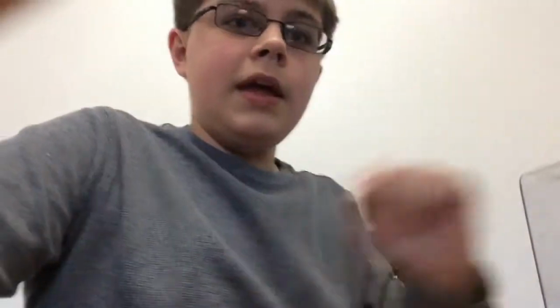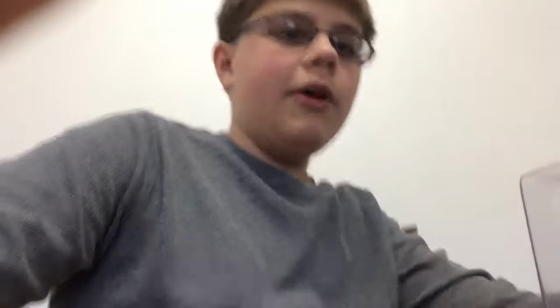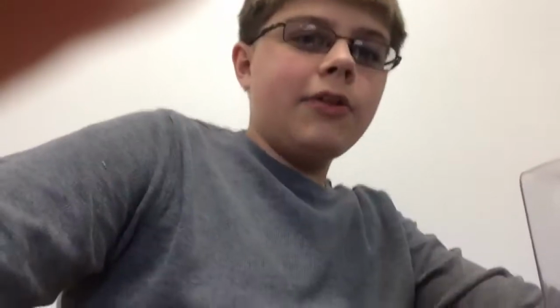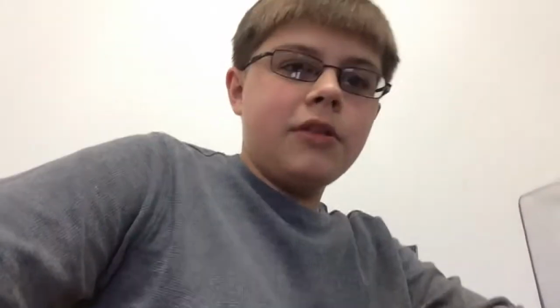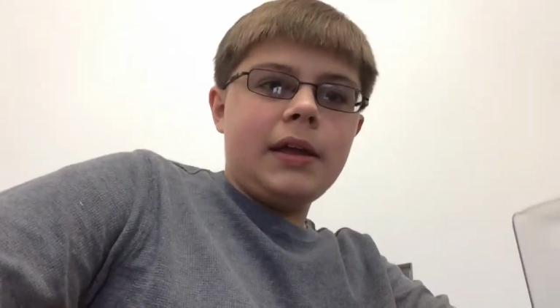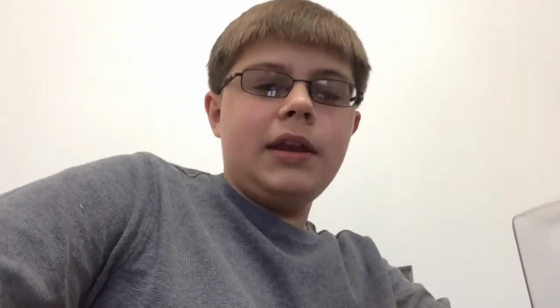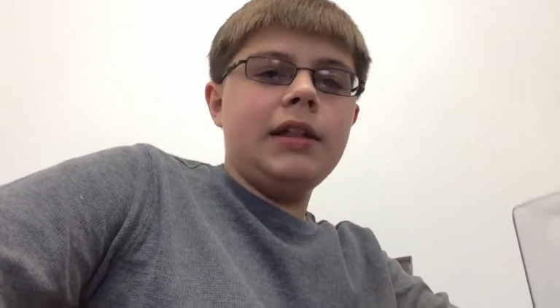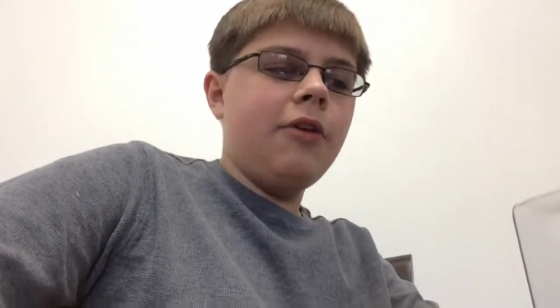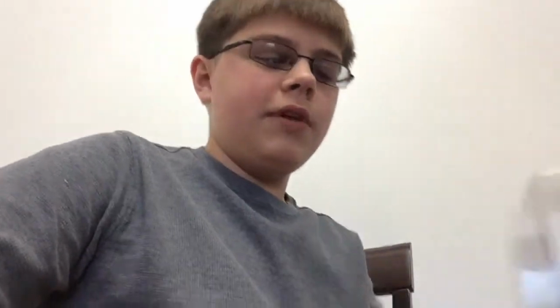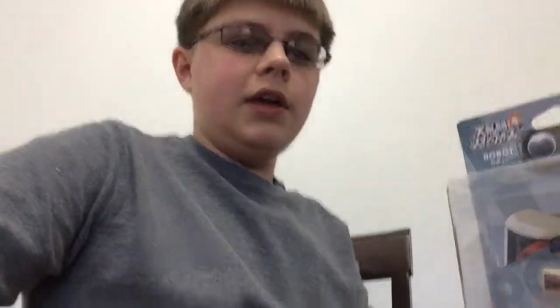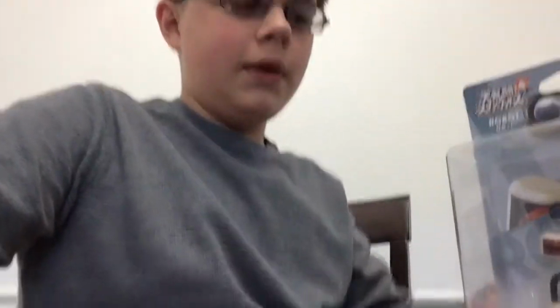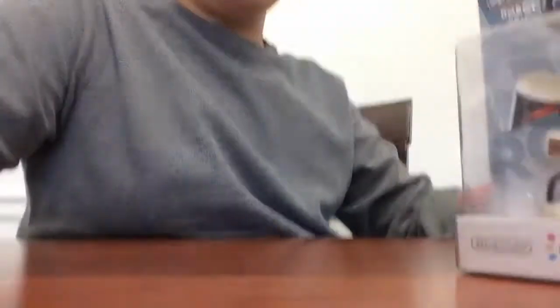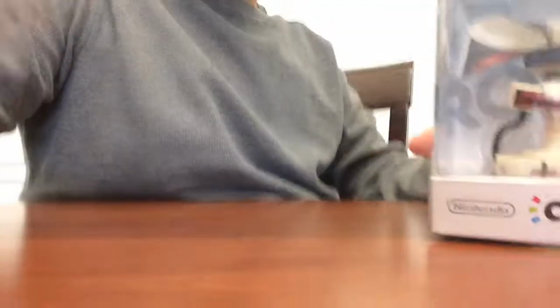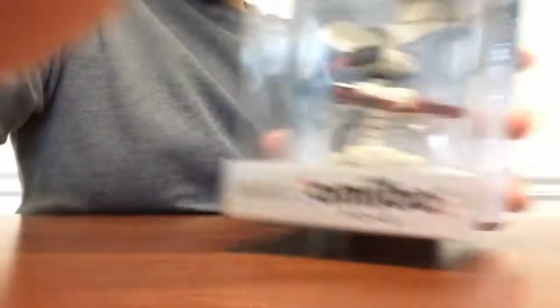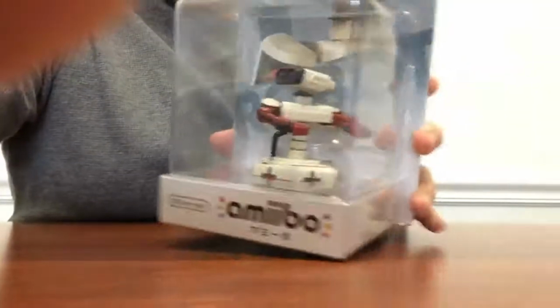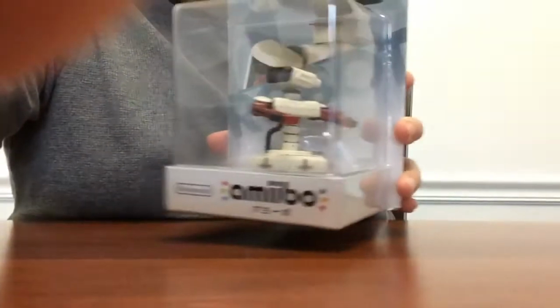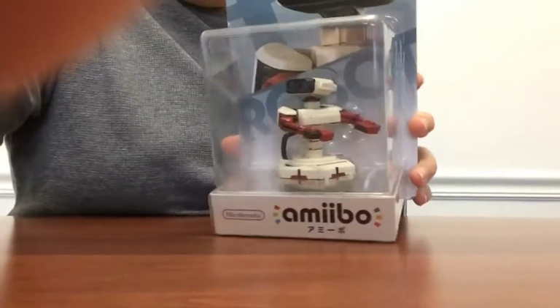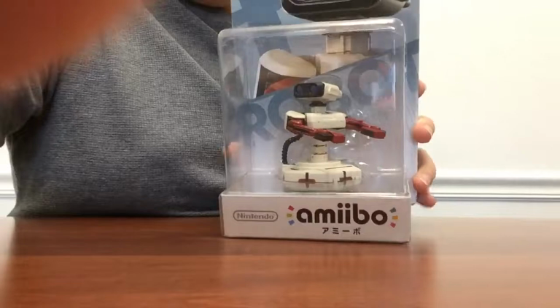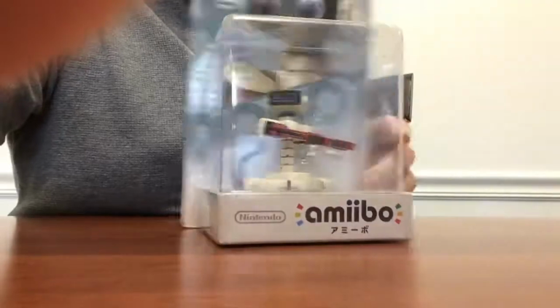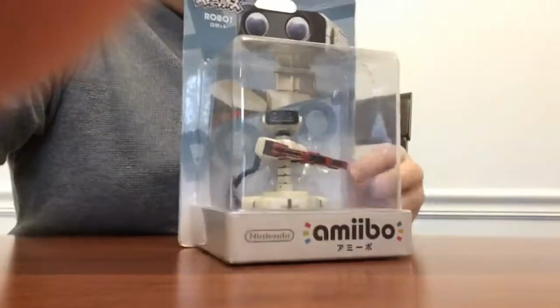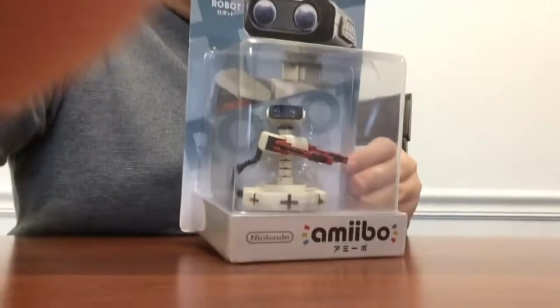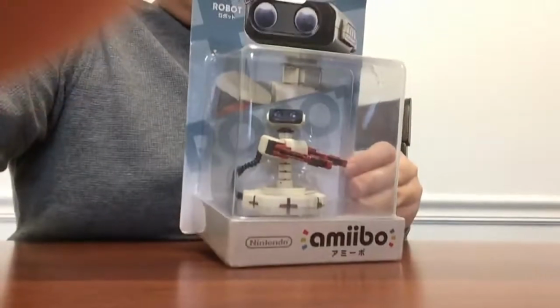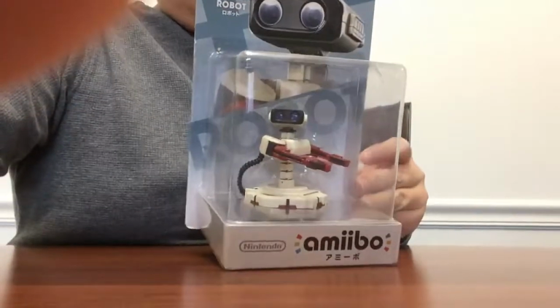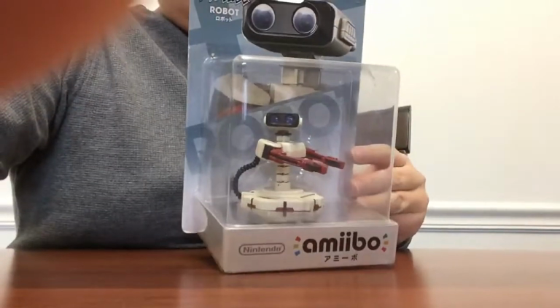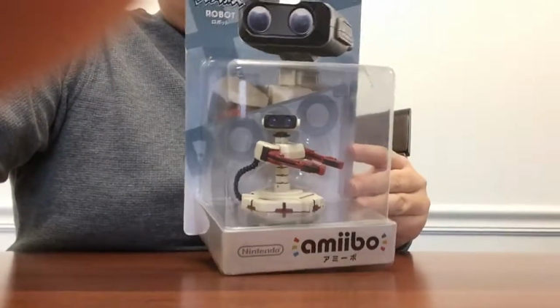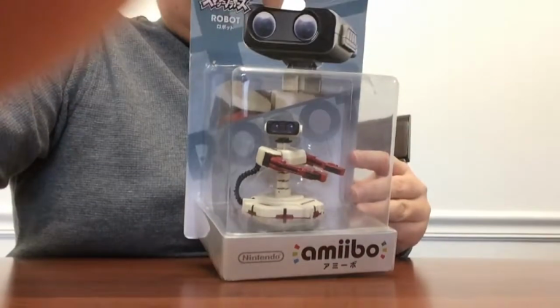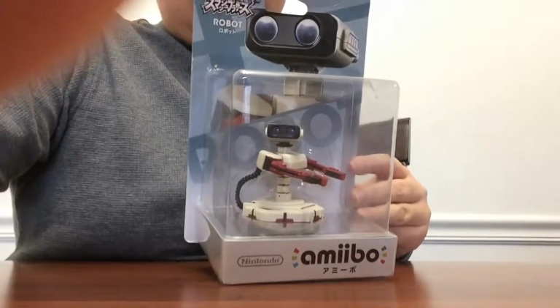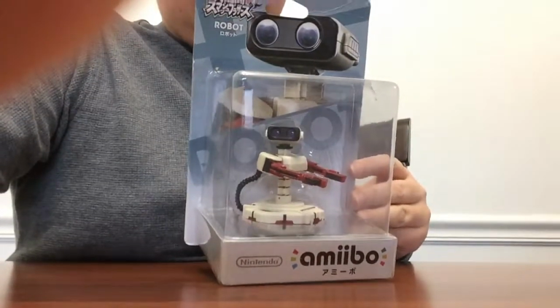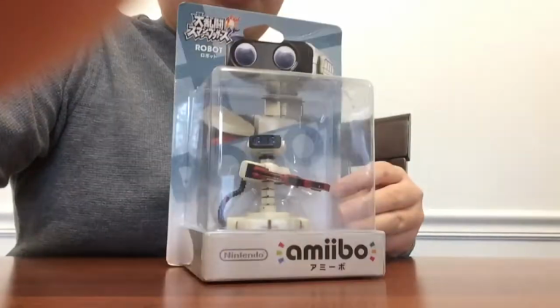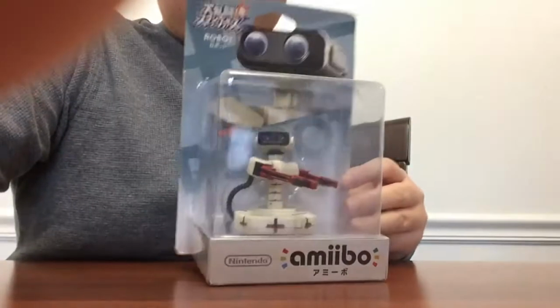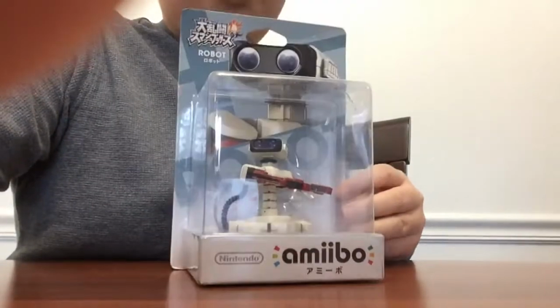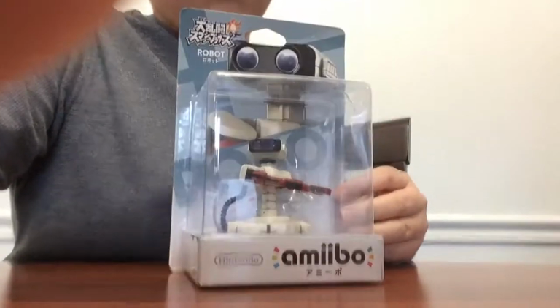Hello guys, Robust is back again today. And today I'll be doing a video unboxing Famicom ROB. I got this on Amazon for just under $9, and it was a Japan imported version.